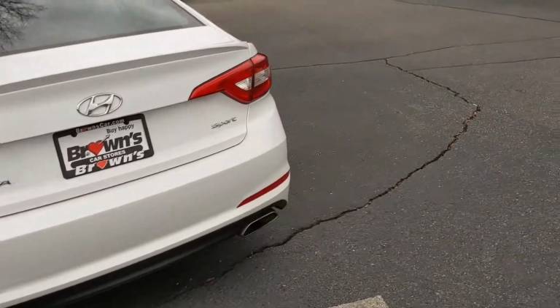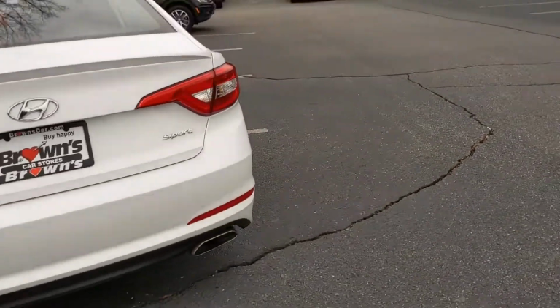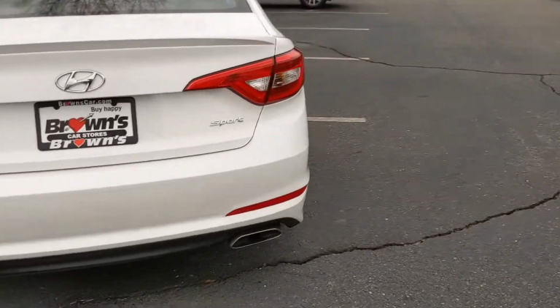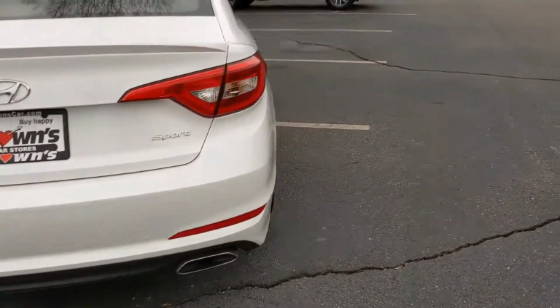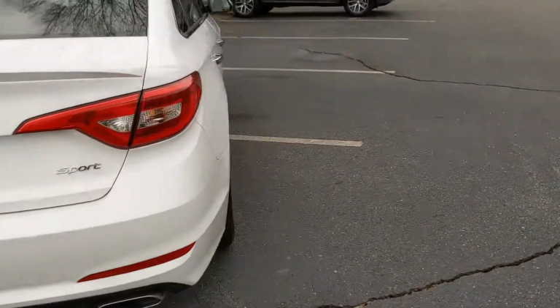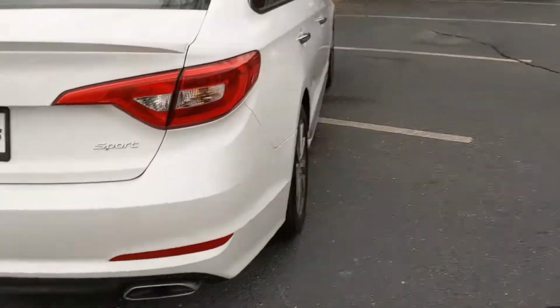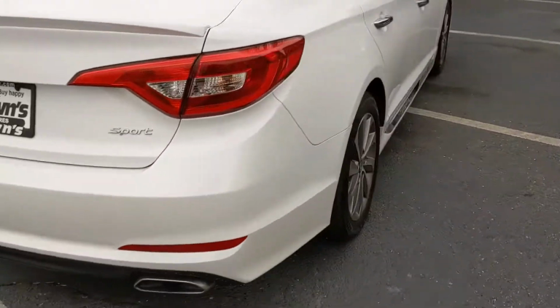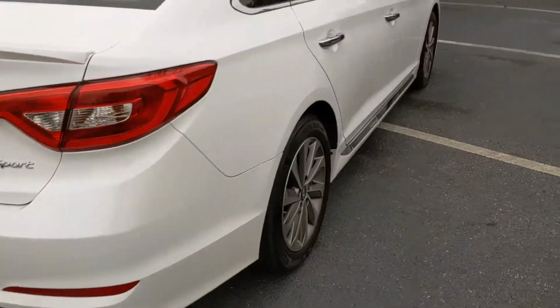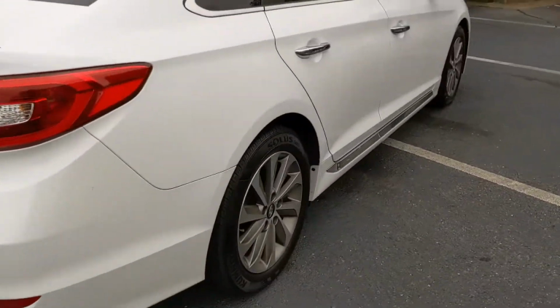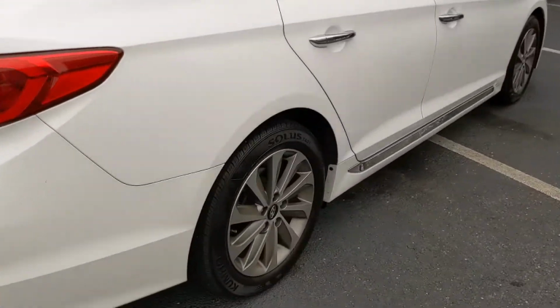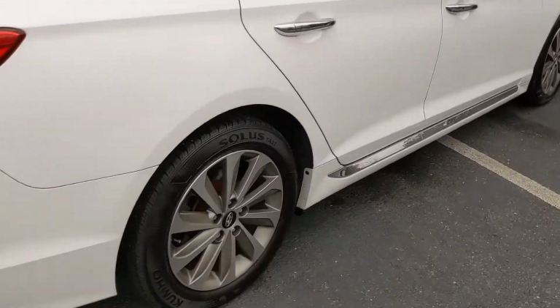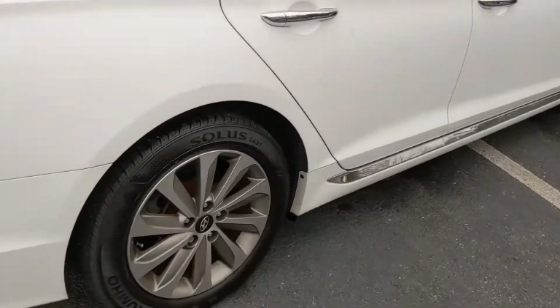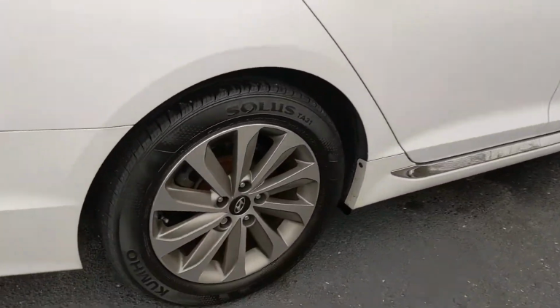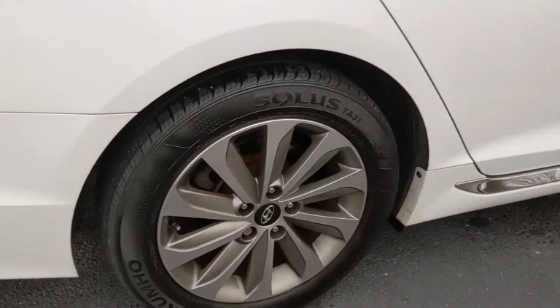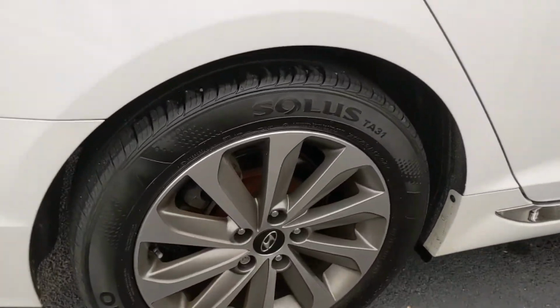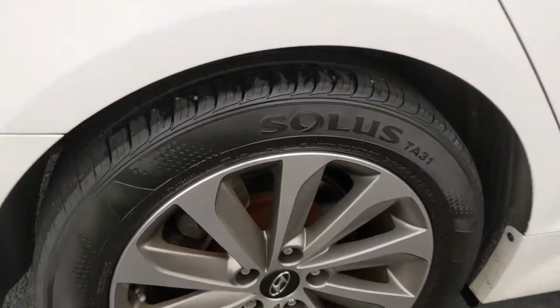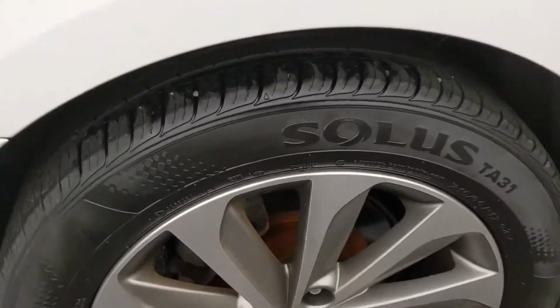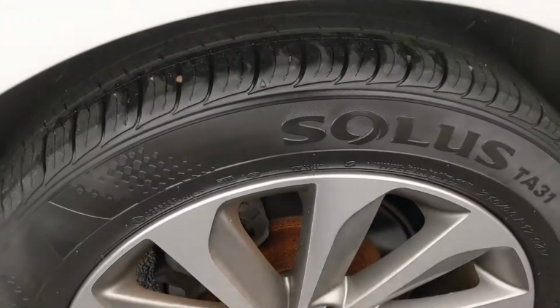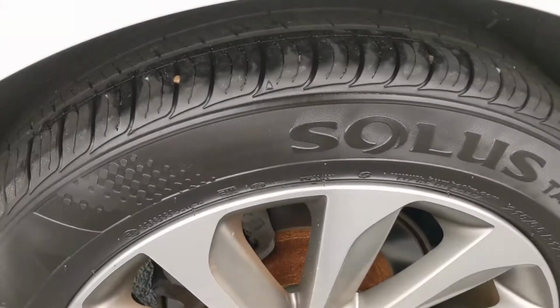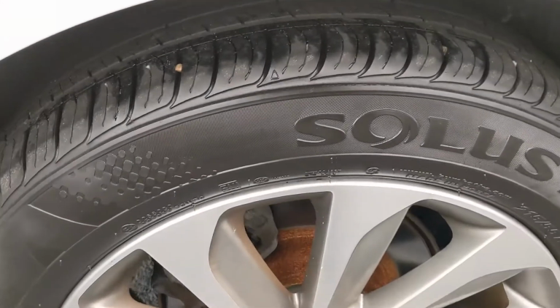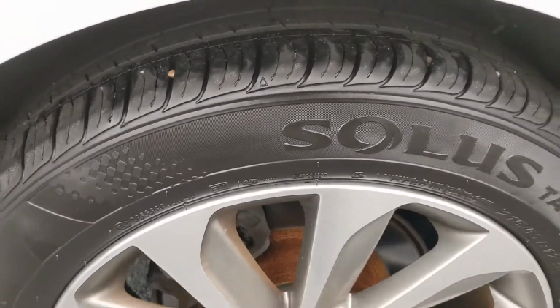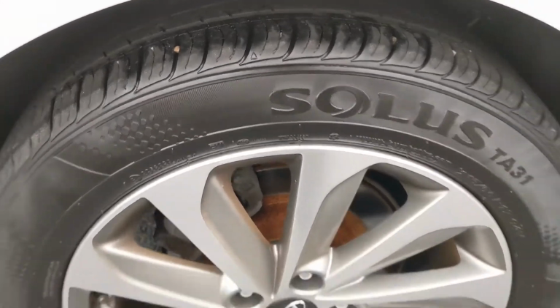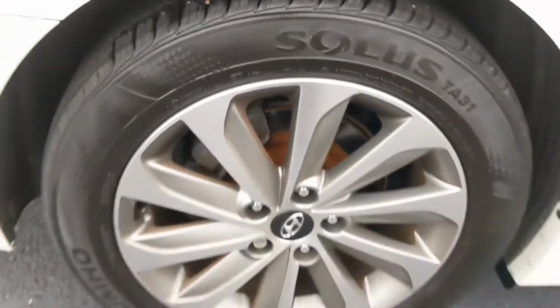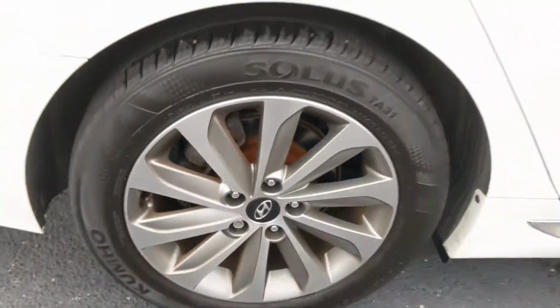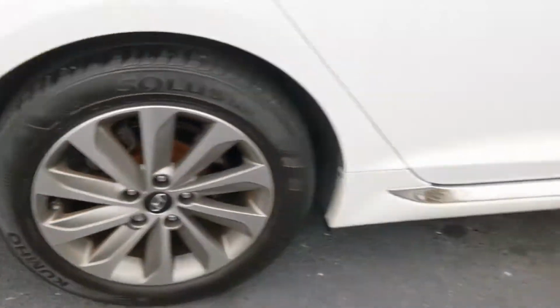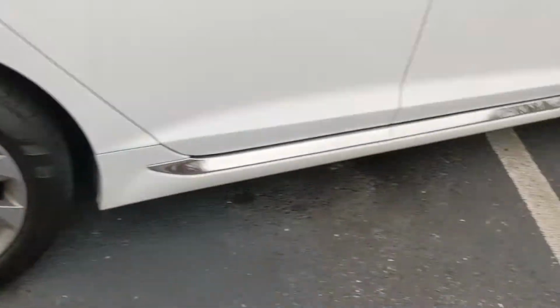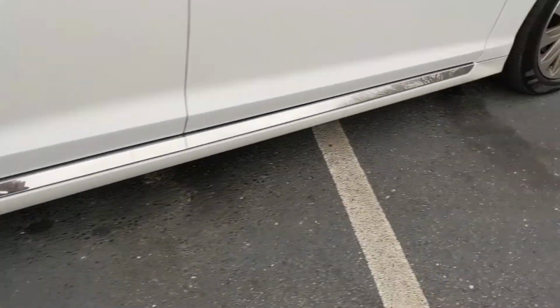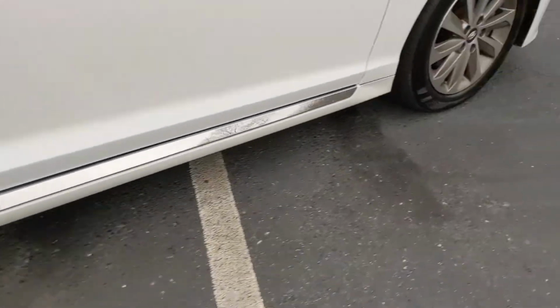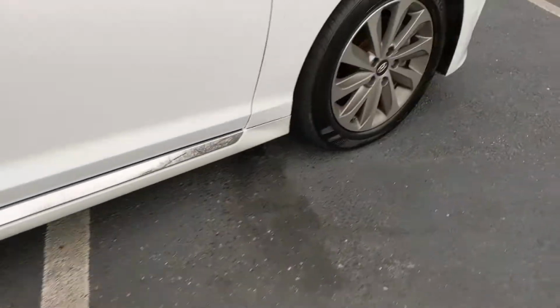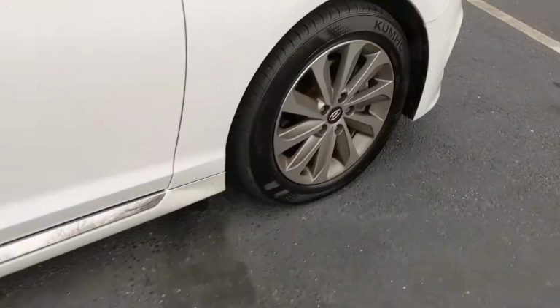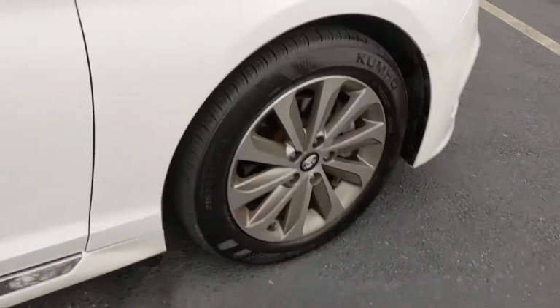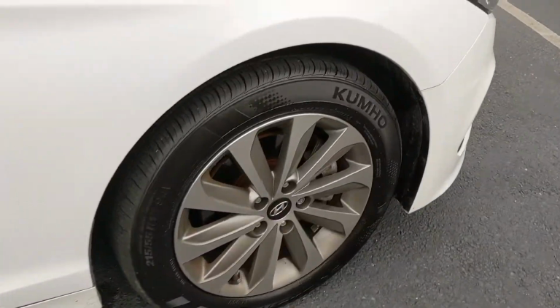With the Hyundai Sonata Sport you're going to get really good fuel economy — 25 miles to the gallon in the city and 35 on the highway.